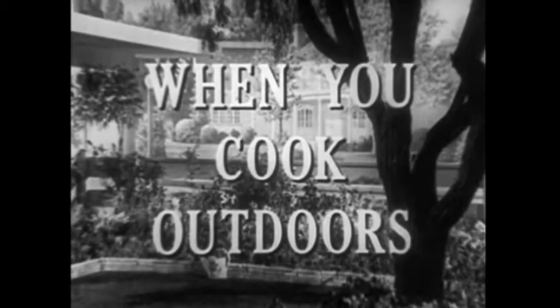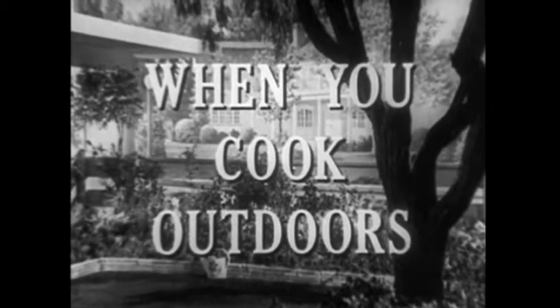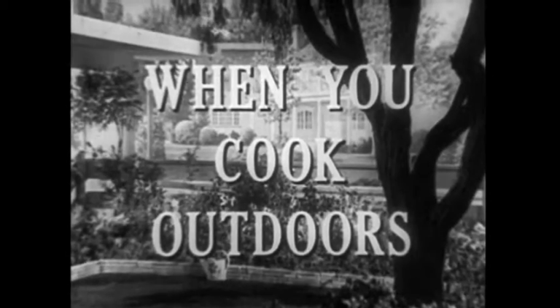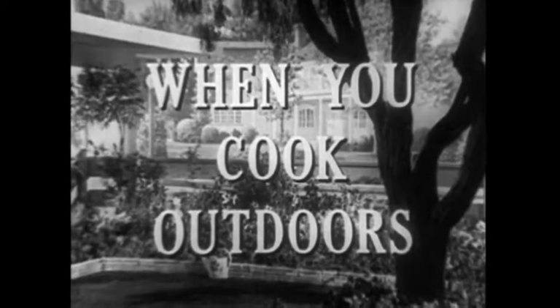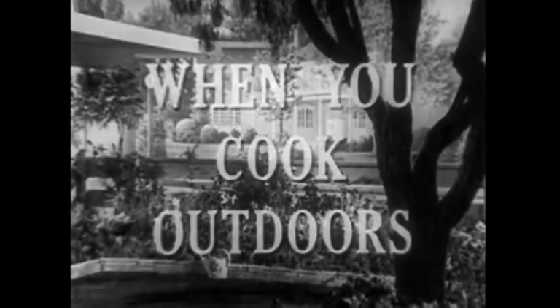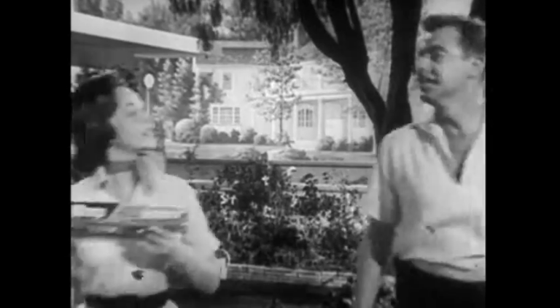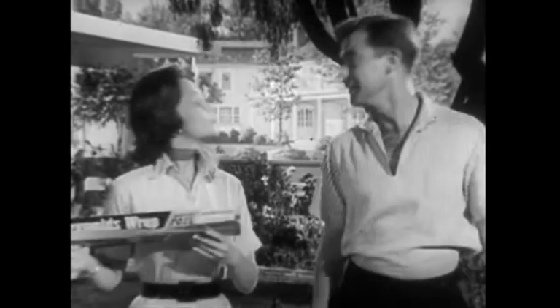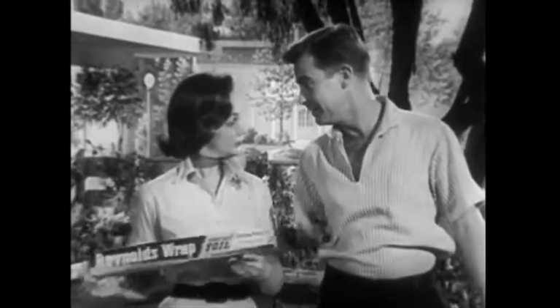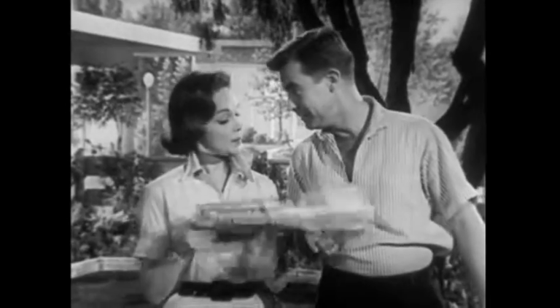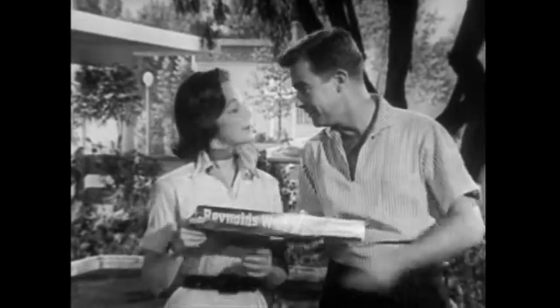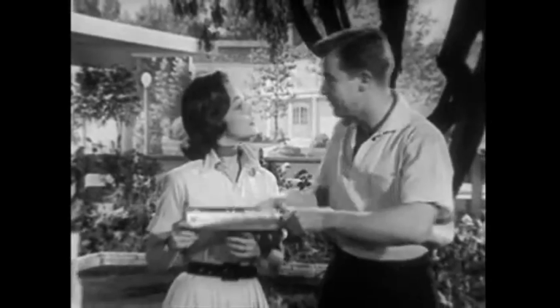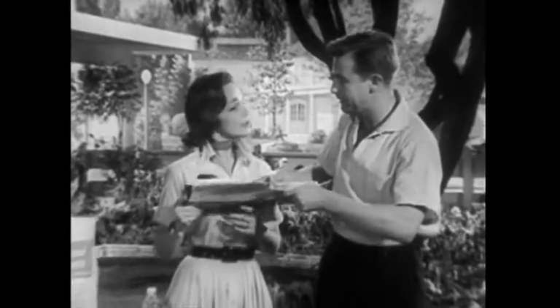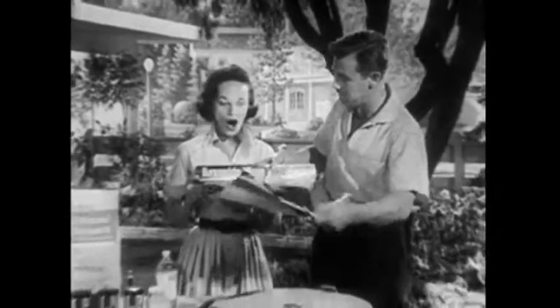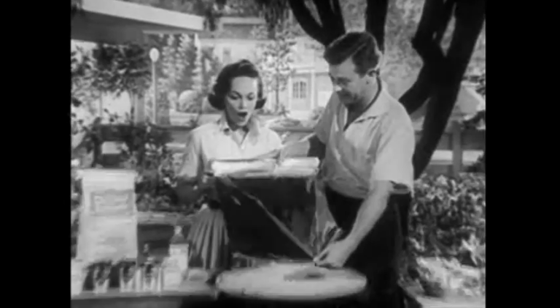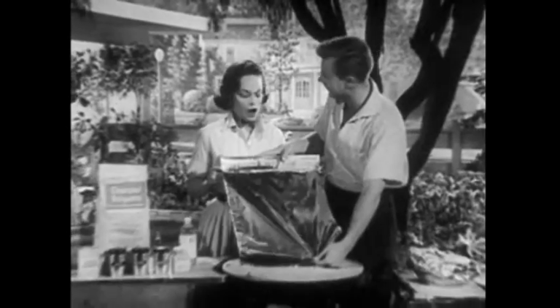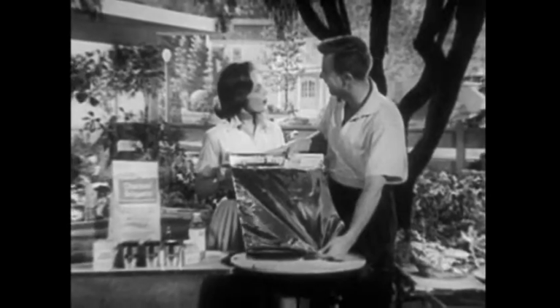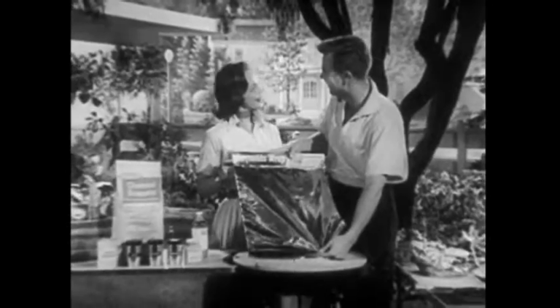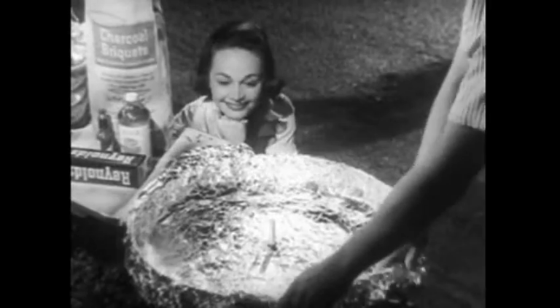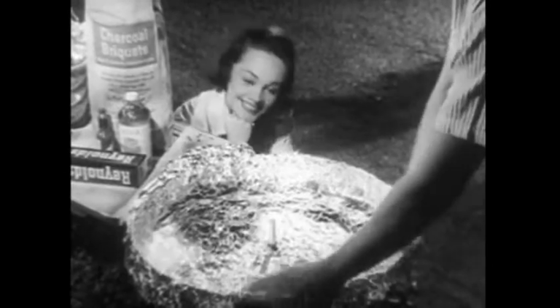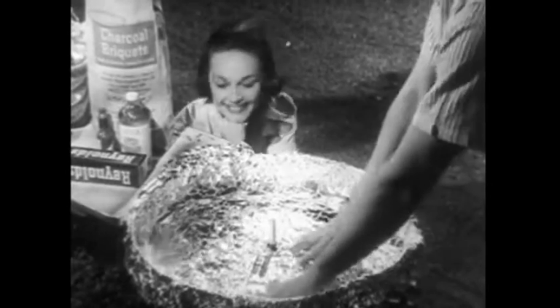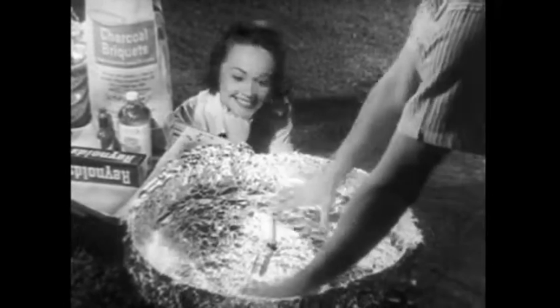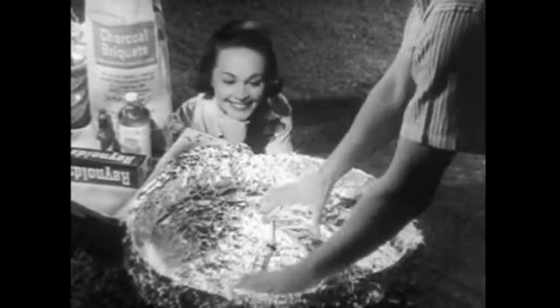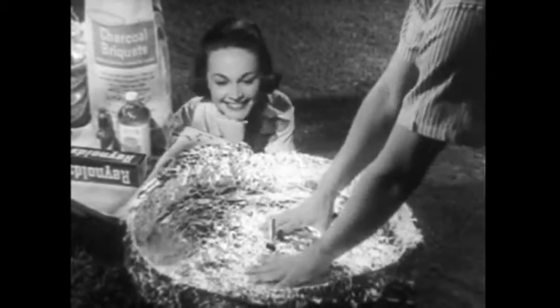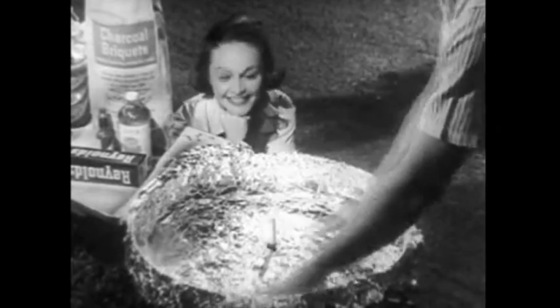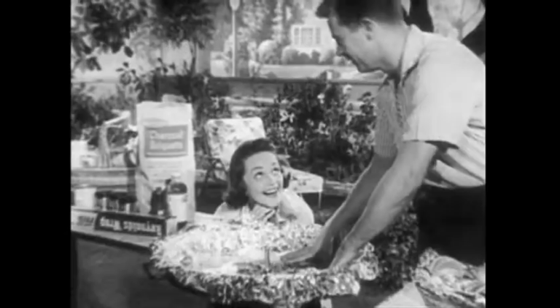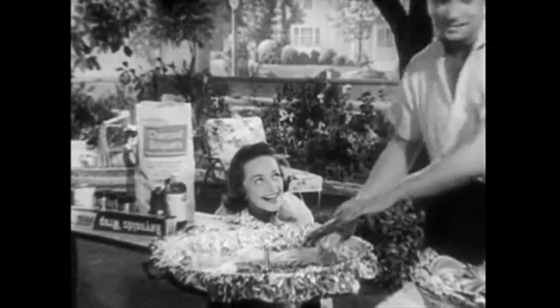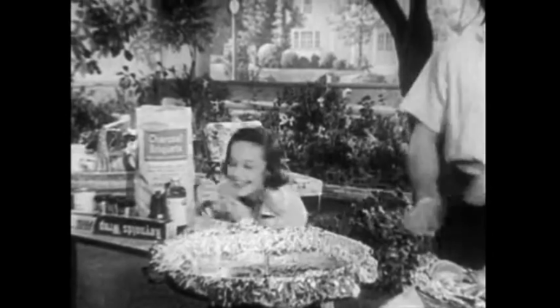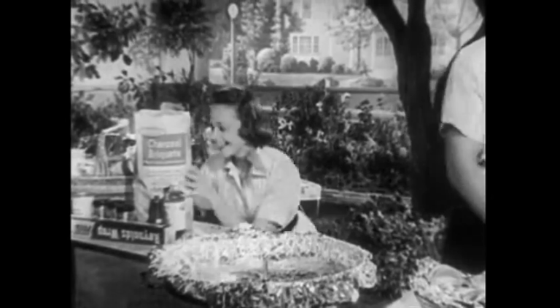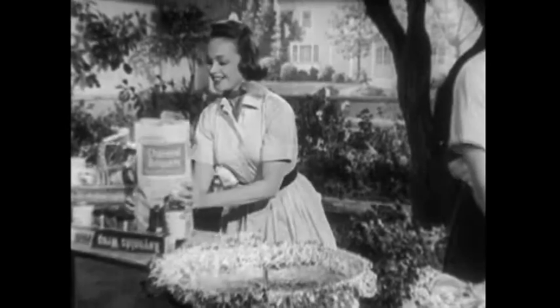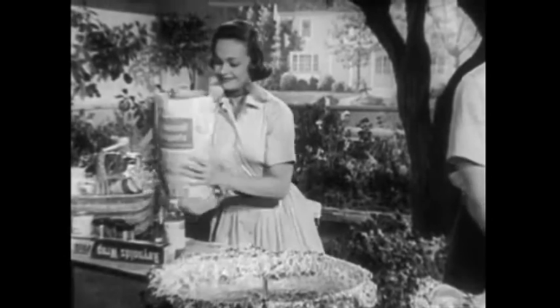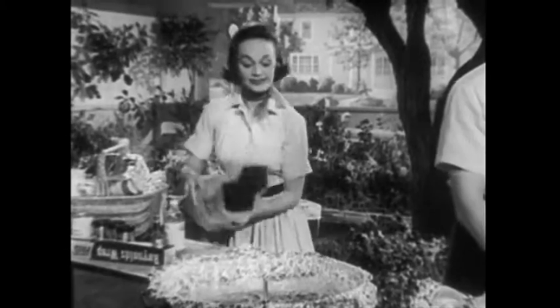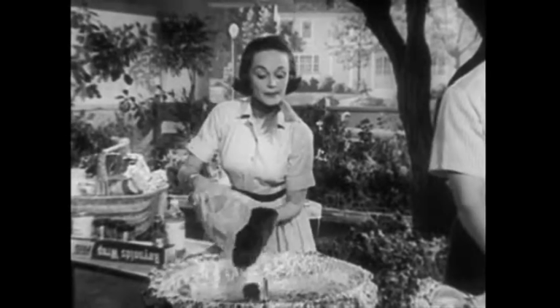Now when you cook outdoors, here's a clue to a much better way to barbecue. With Reynolds Wrap, you line the grill, and with Reynolds briquettes, the grill you fill.